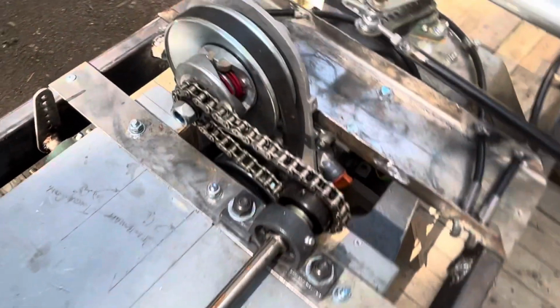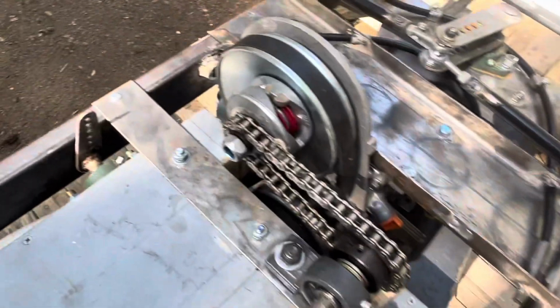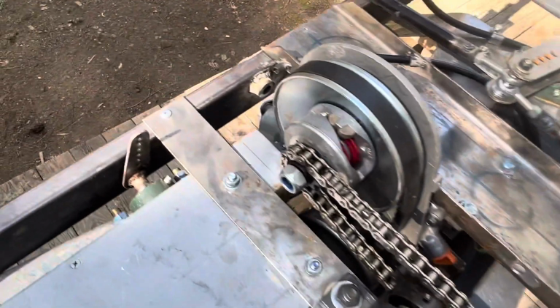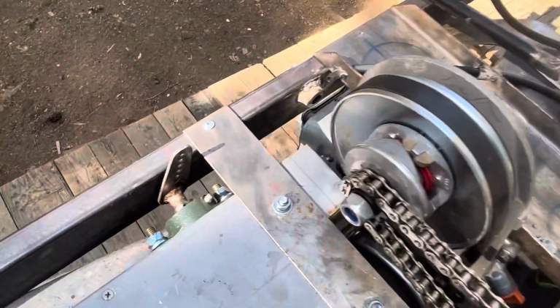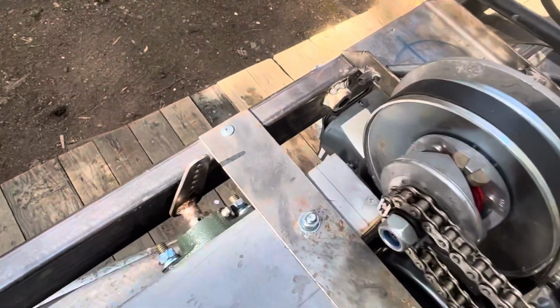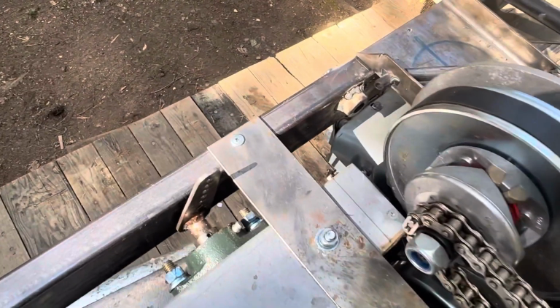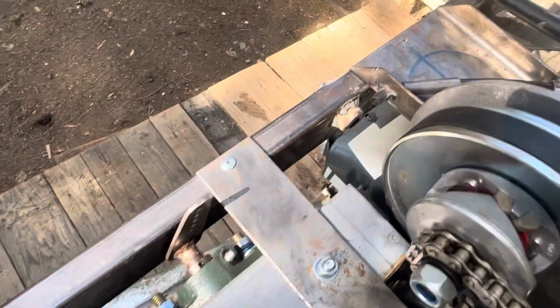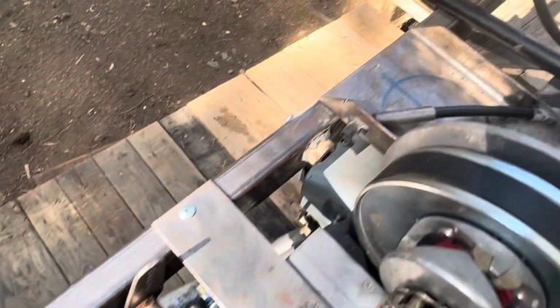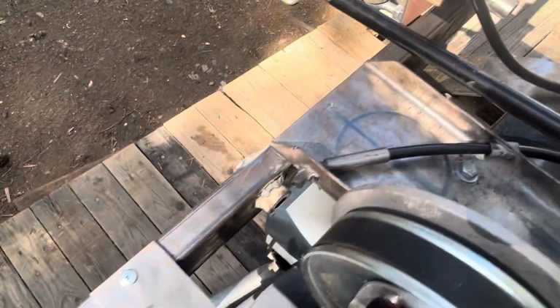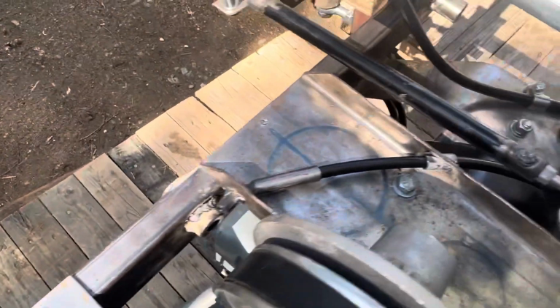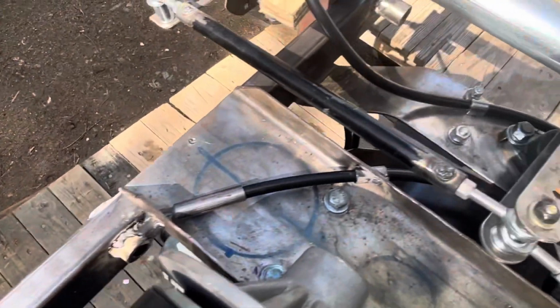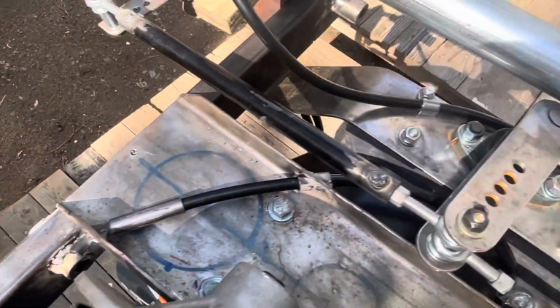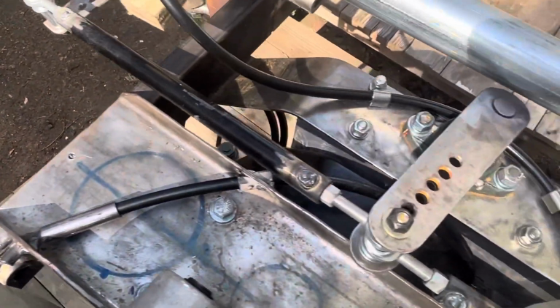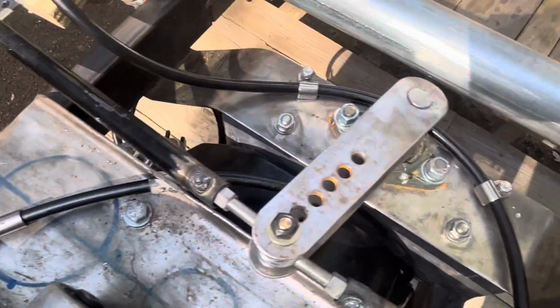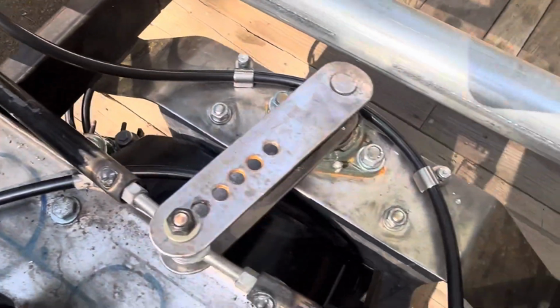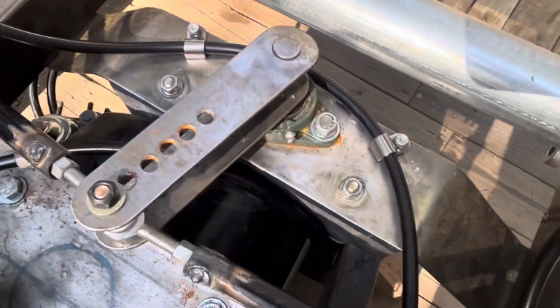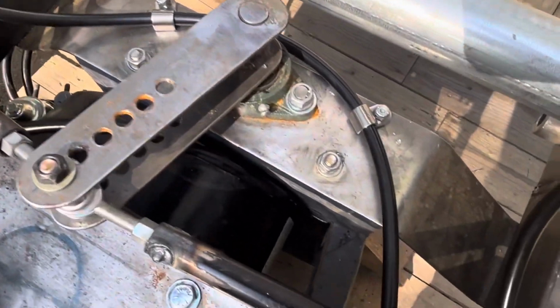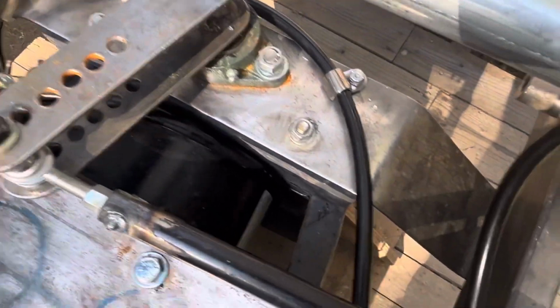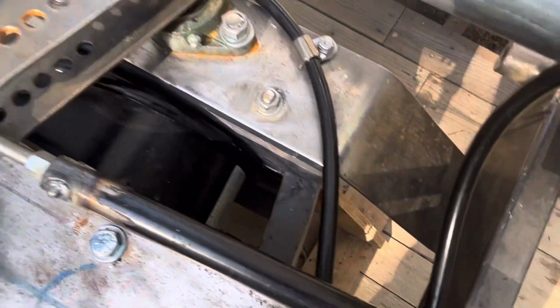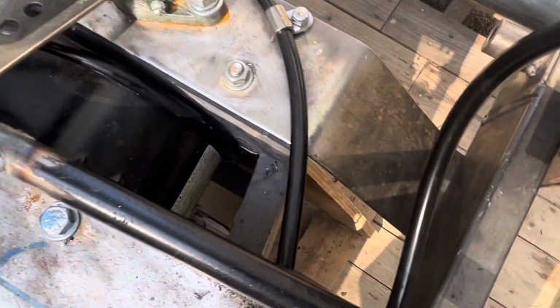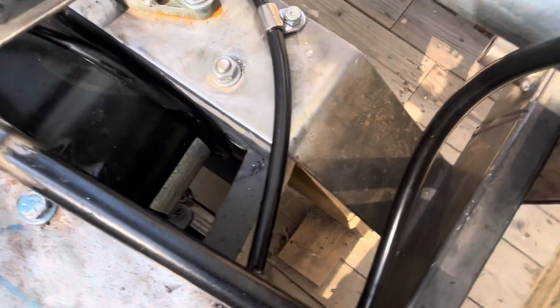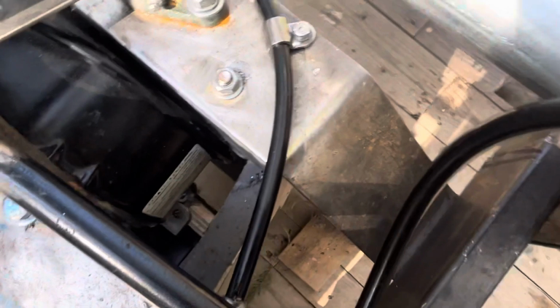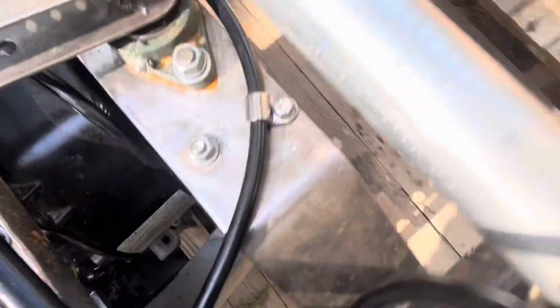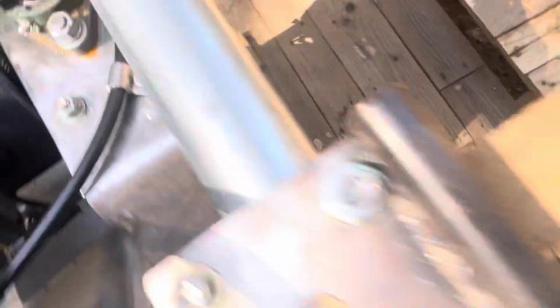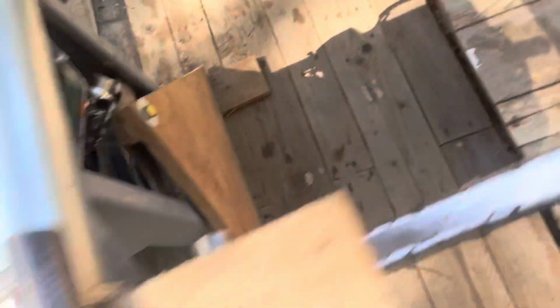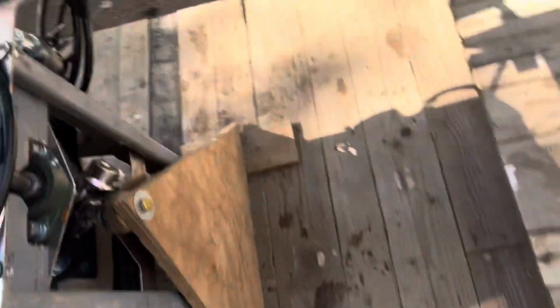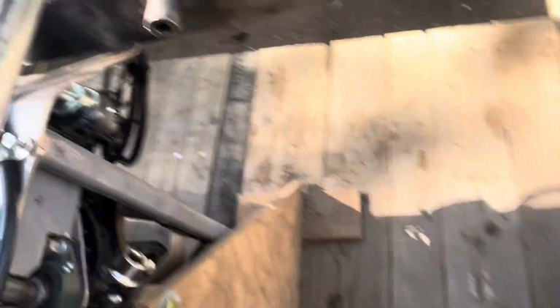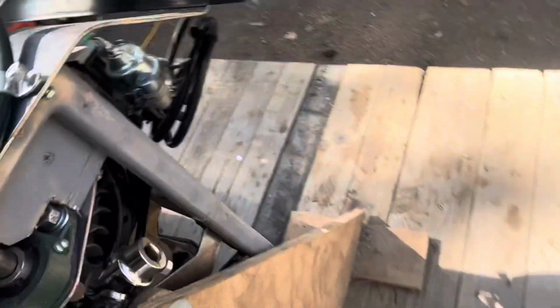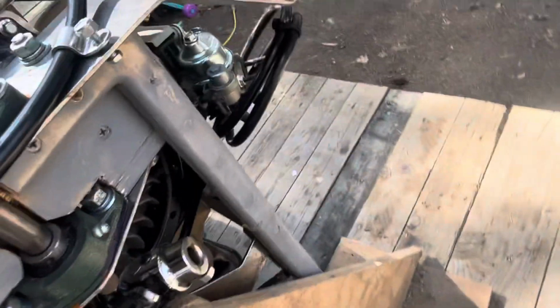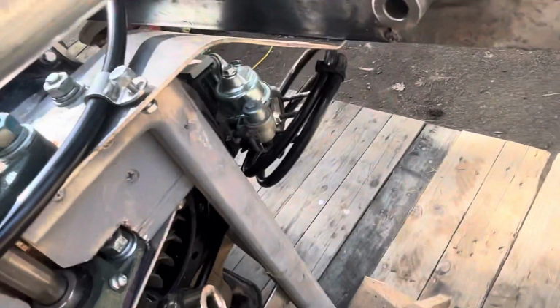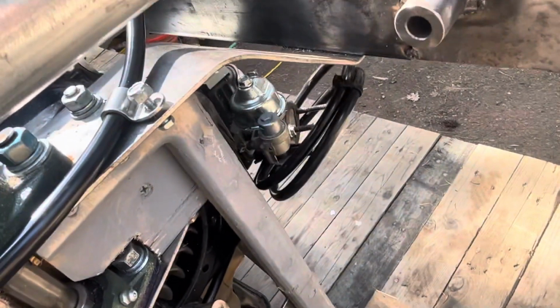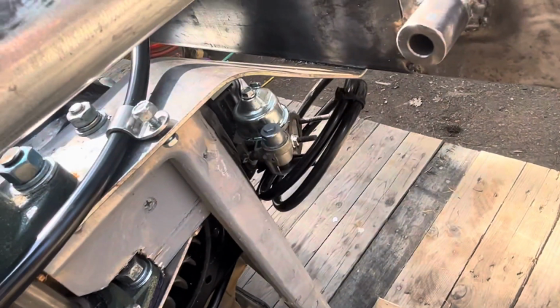And then the accelerator — there's its tube going down, around it goes, across the top of the motor, and it's just coiled up there right now.